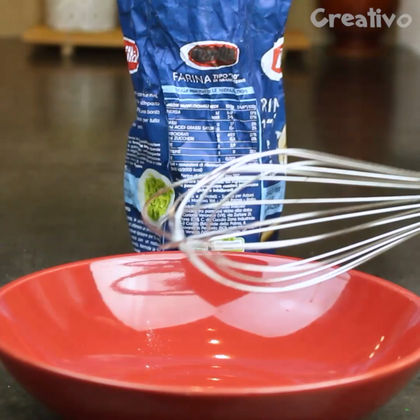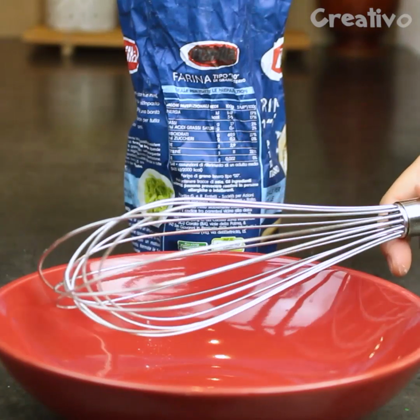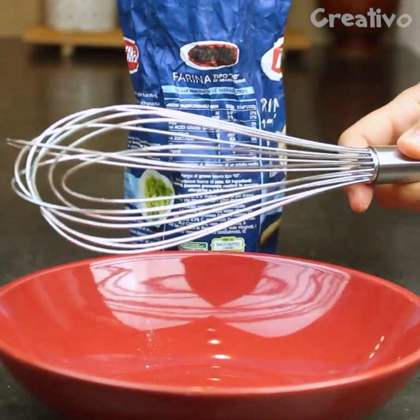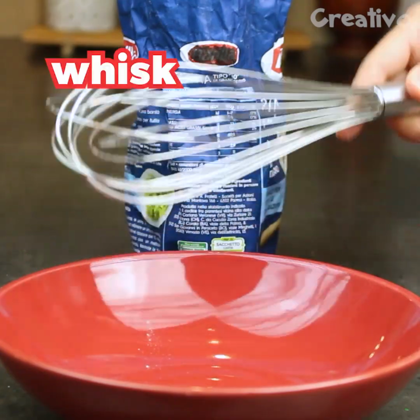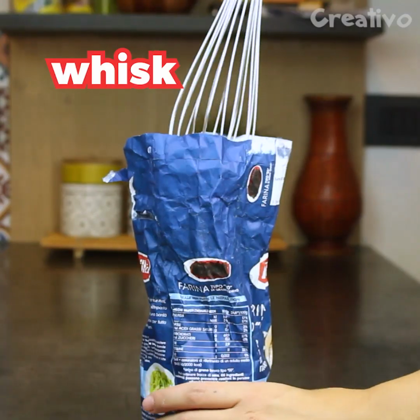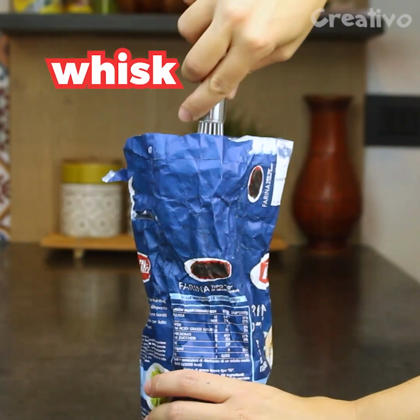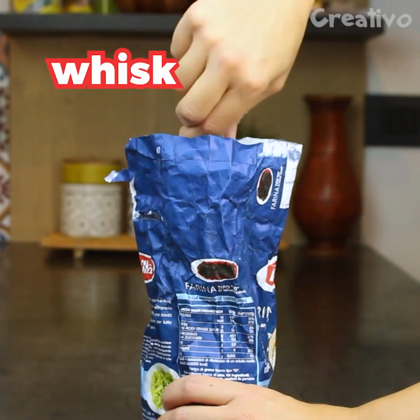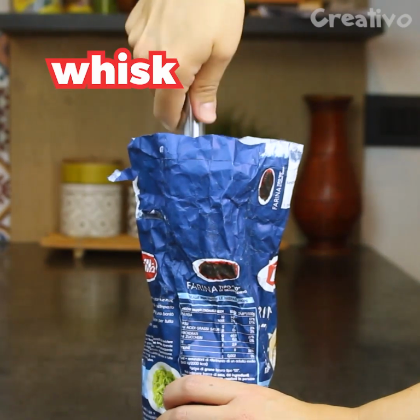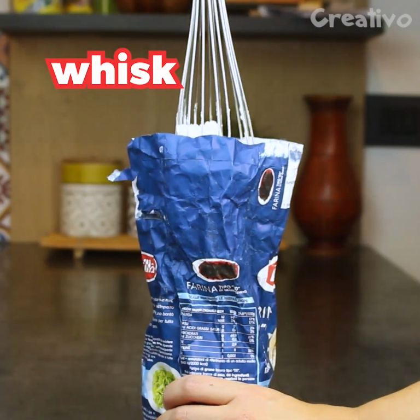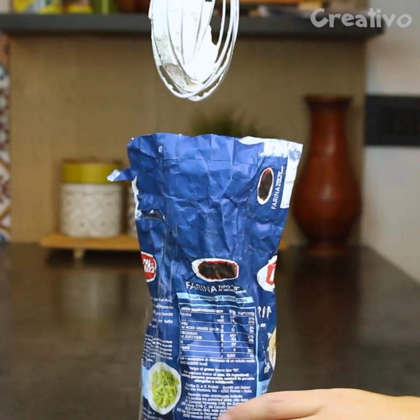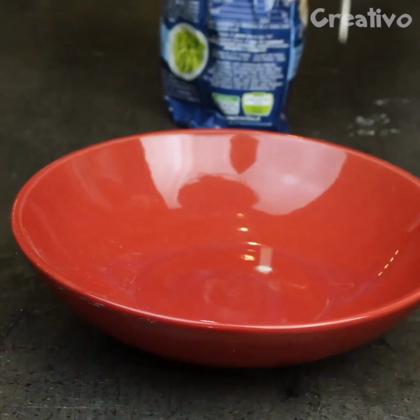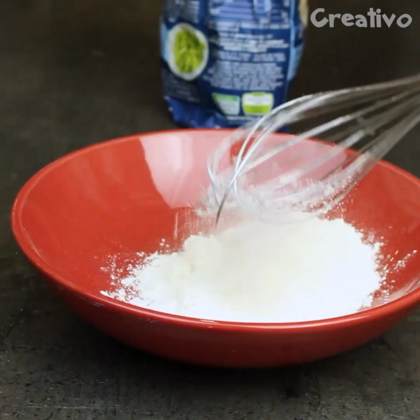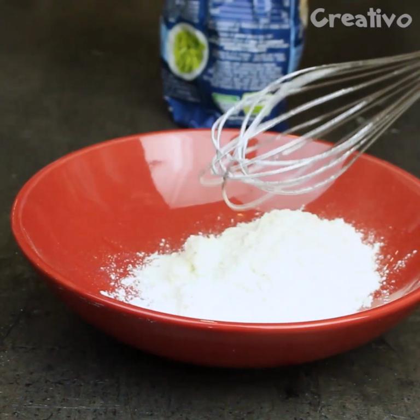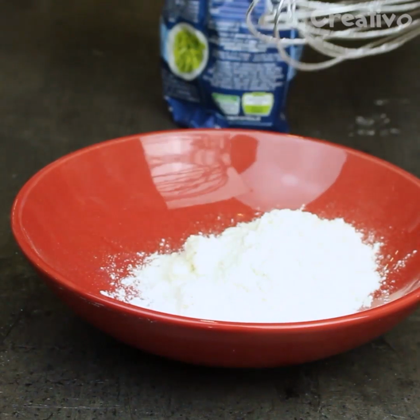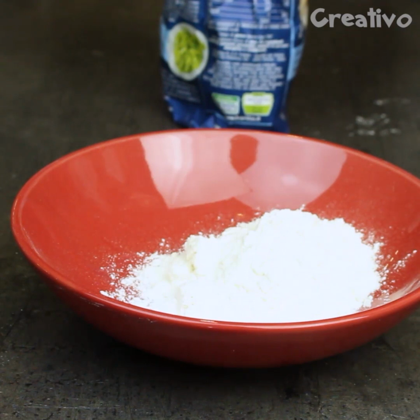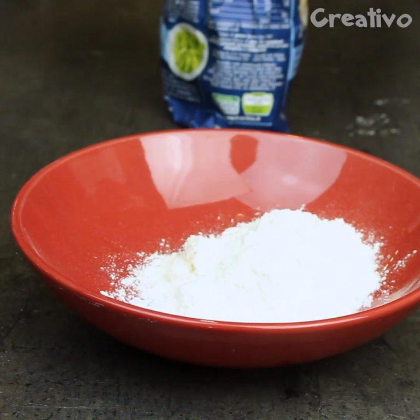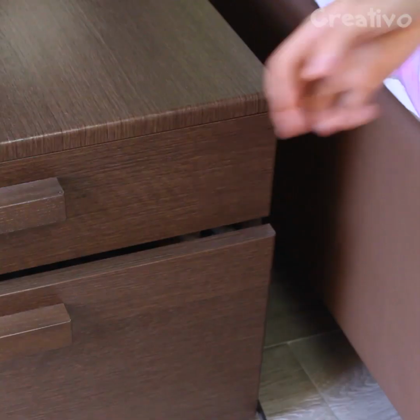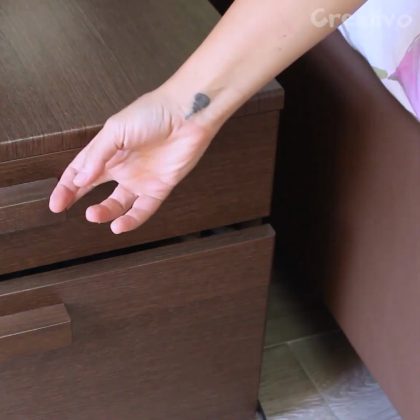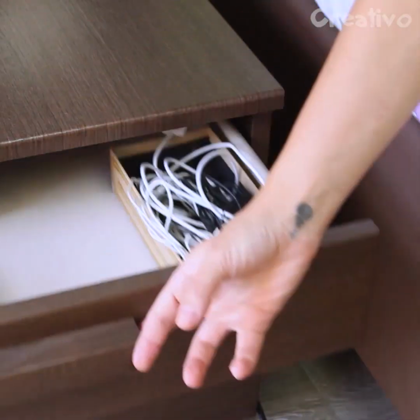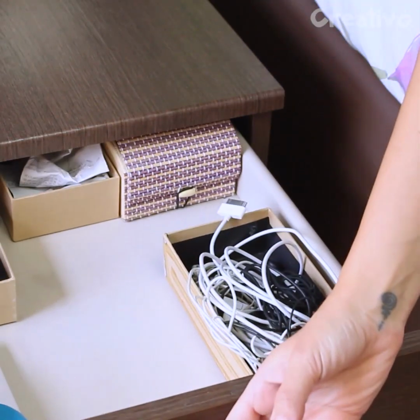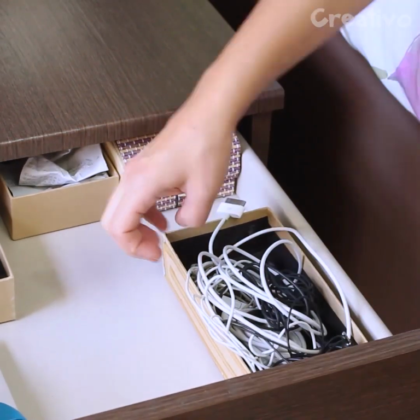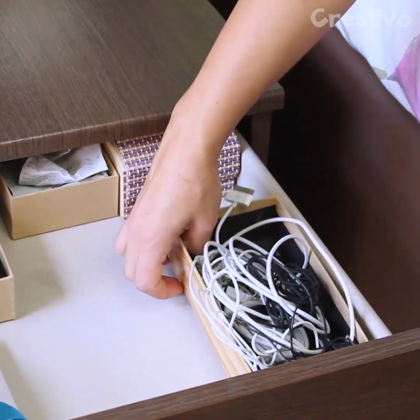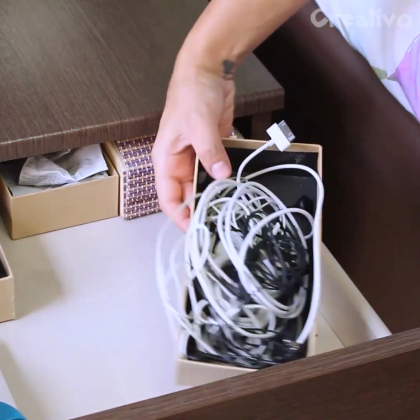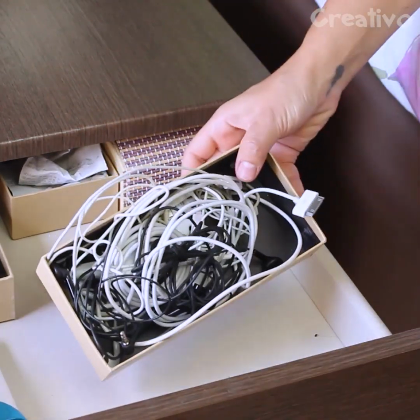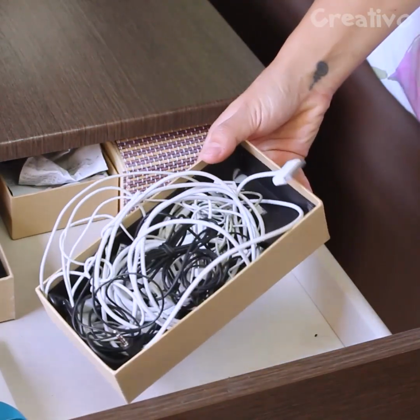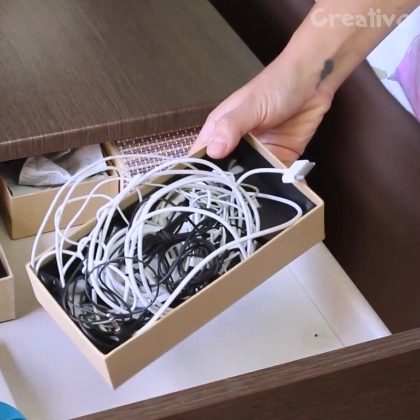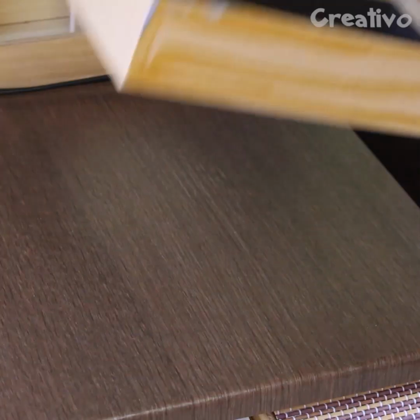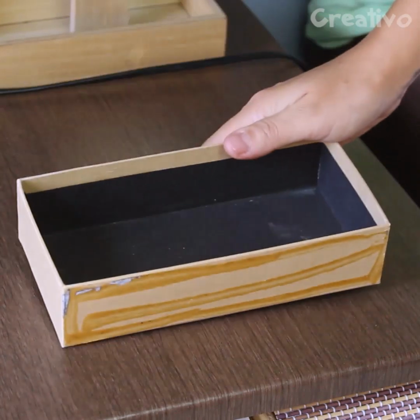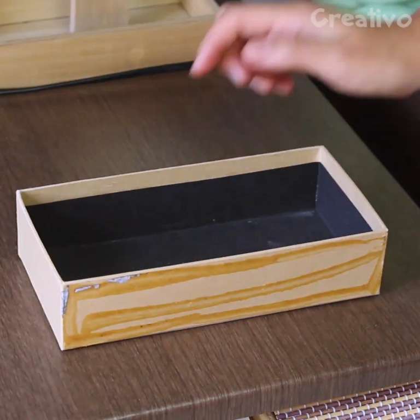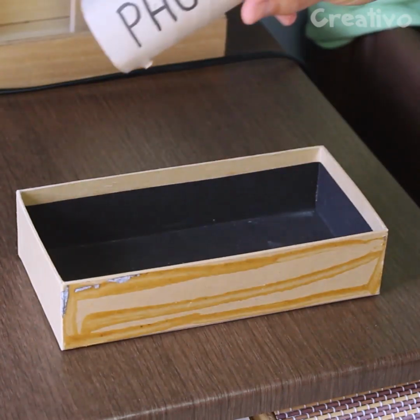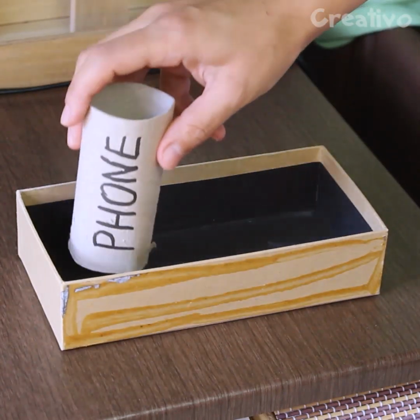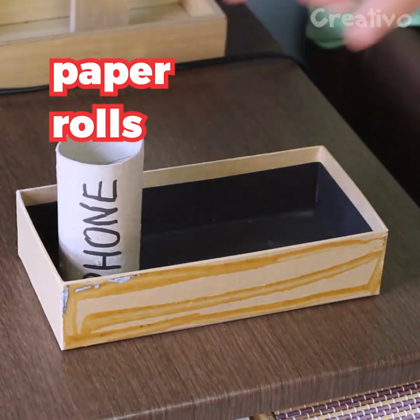Use a whisk to pick up flour — your kitchen won't get dirty. Chargers and headphones always get tangled; to keep them in order, use paper rolls.